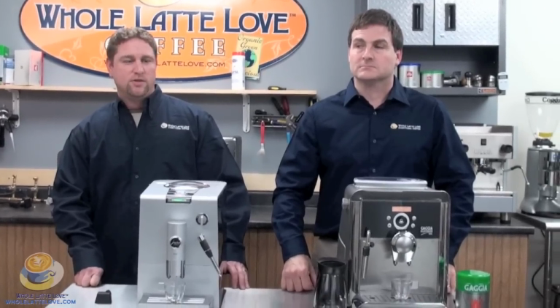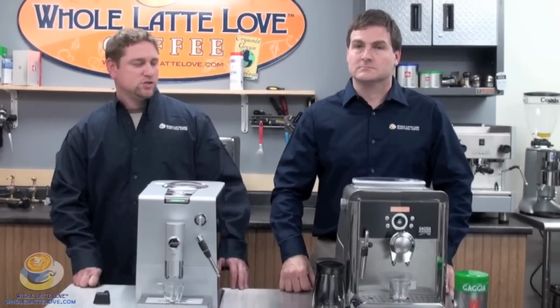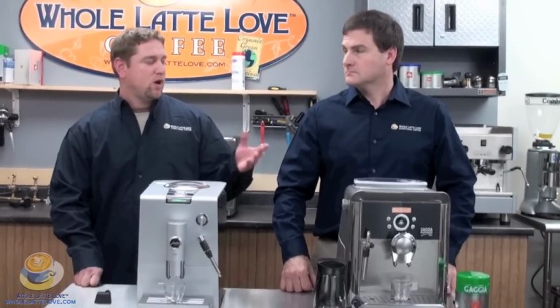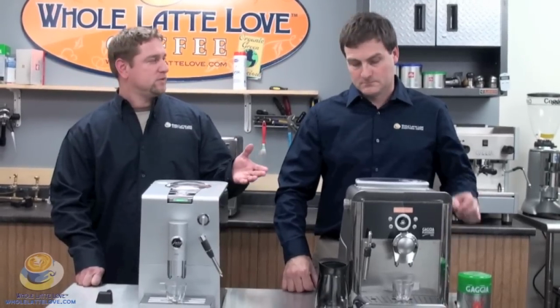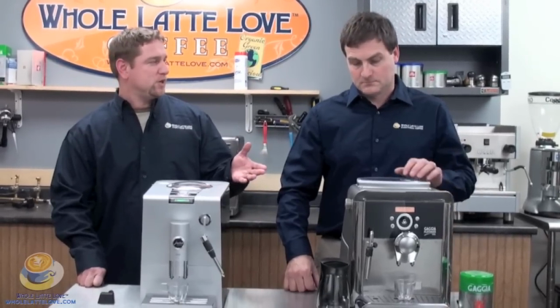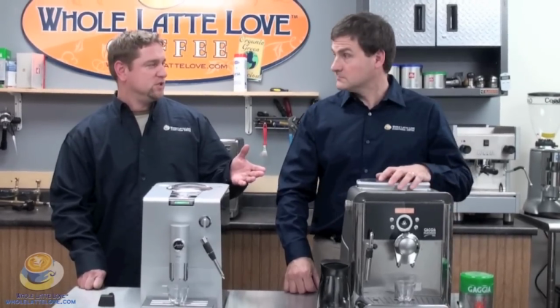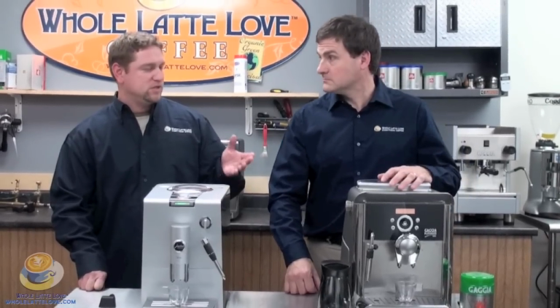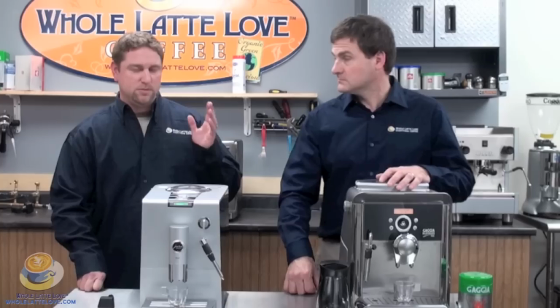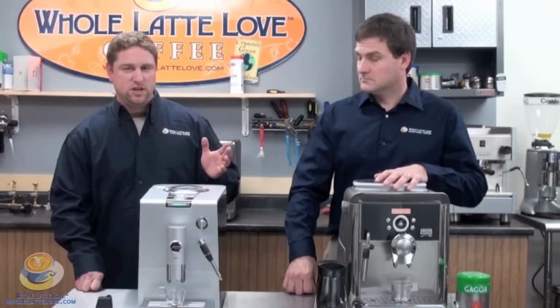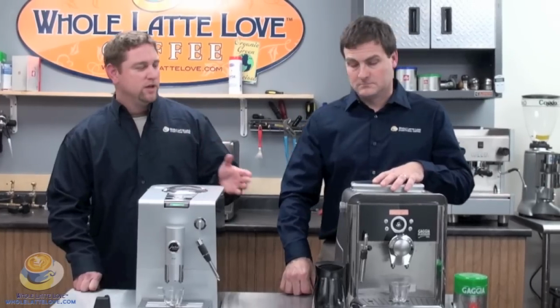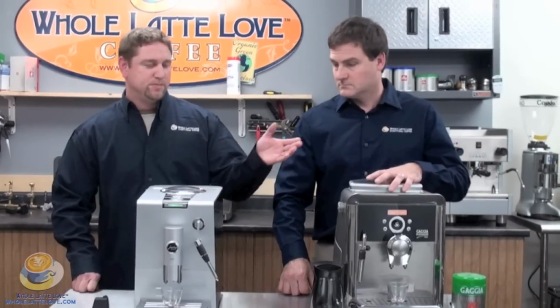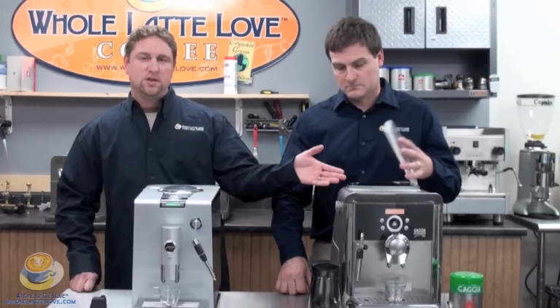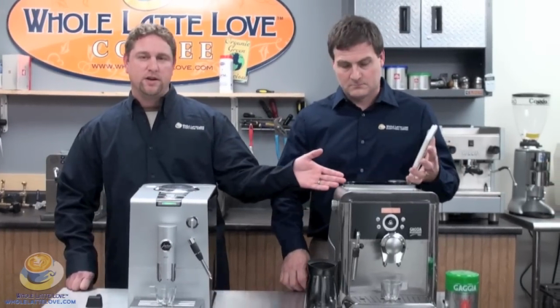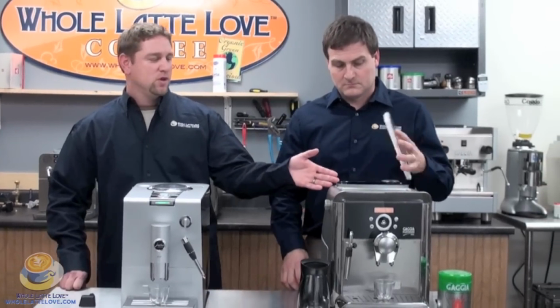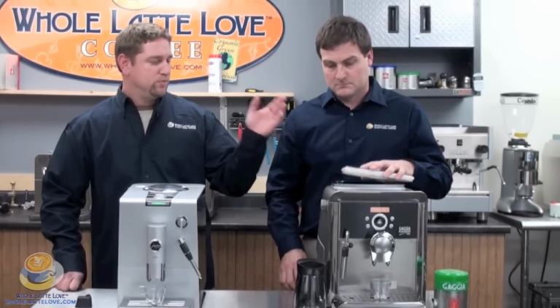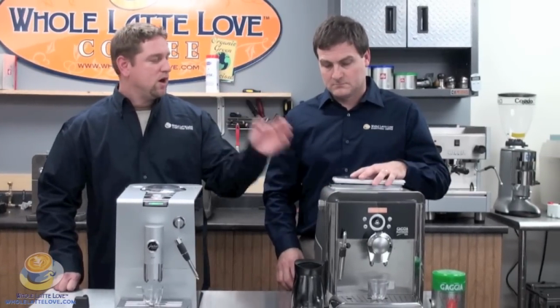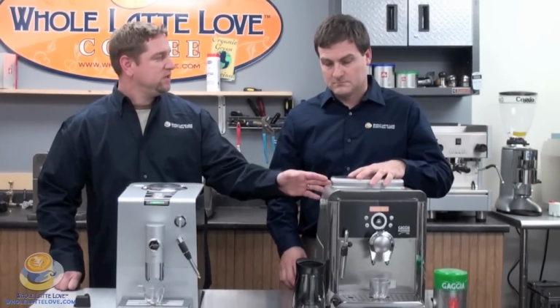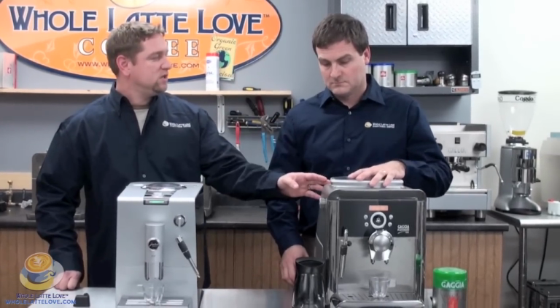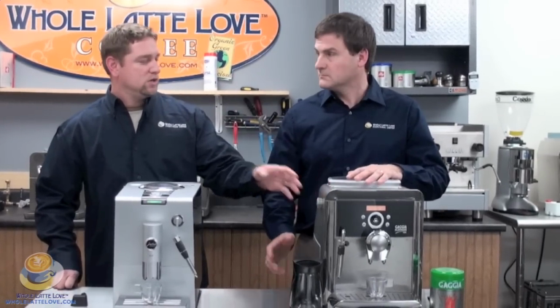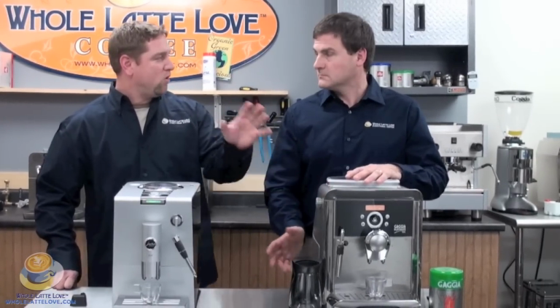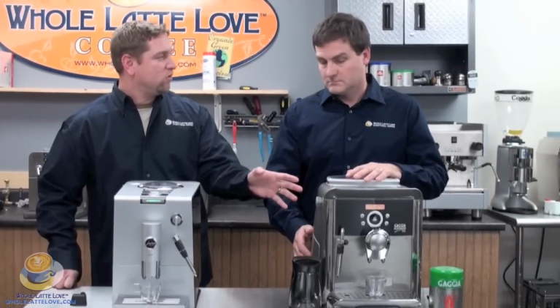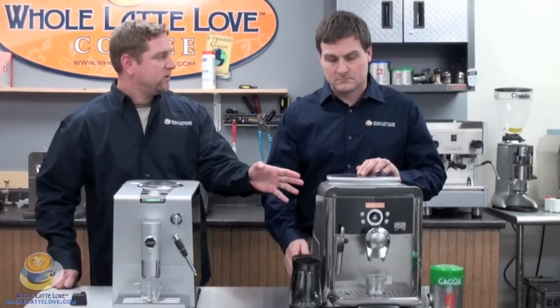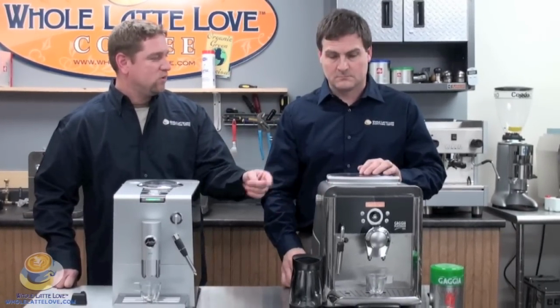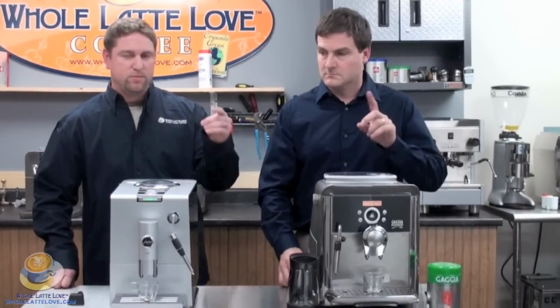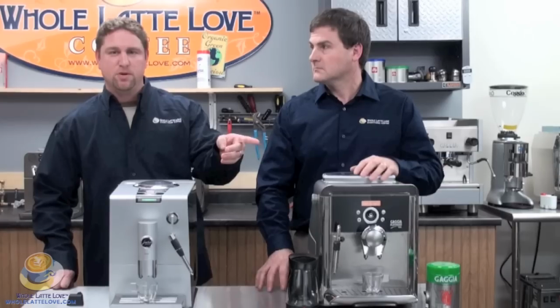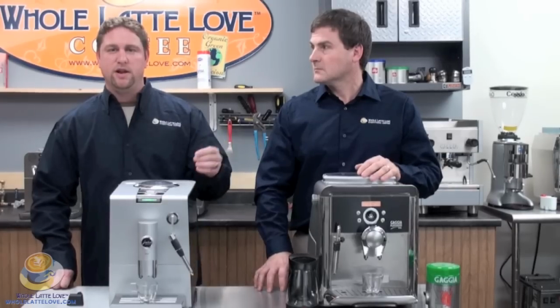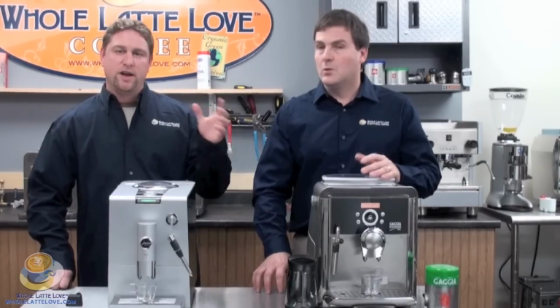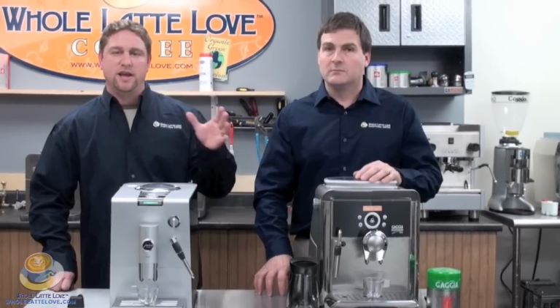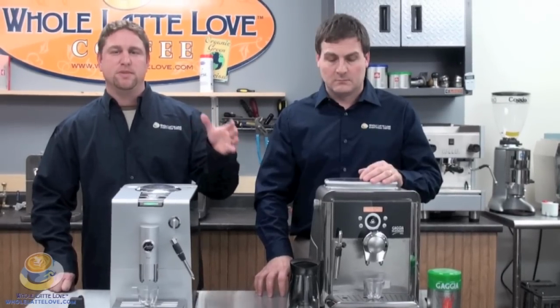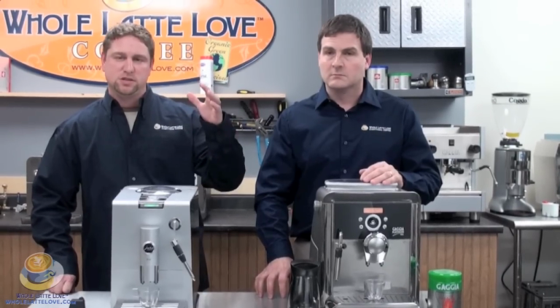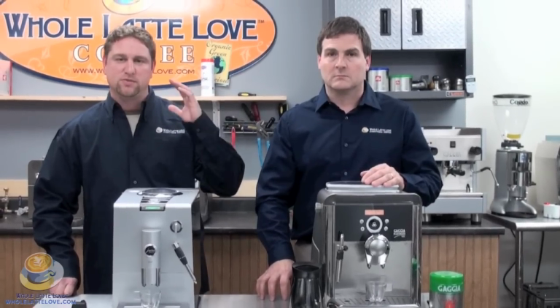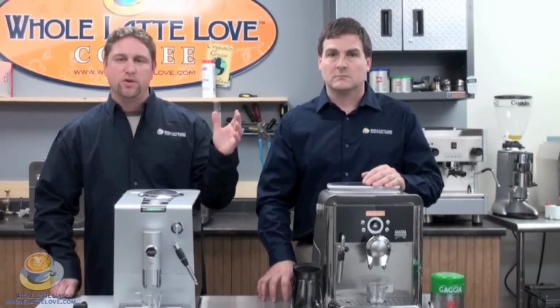A super automatic espresso machine is basically a machine that has a built-in grinder where you put coffee beans in, you put water in the water reservoir, you press a button and it grinds and tamps and makes the espresso for you.